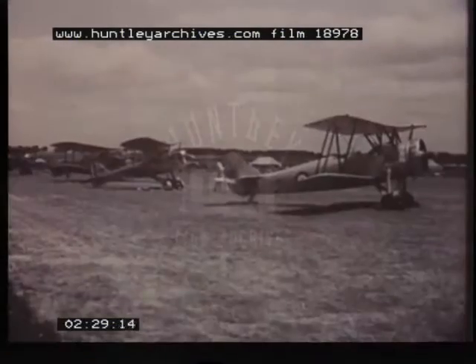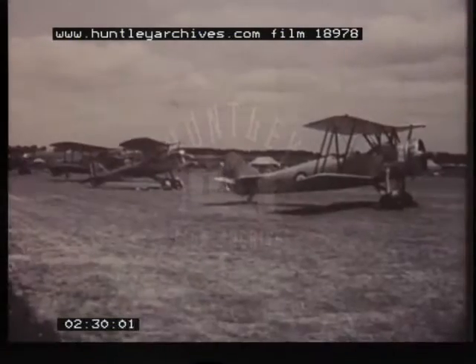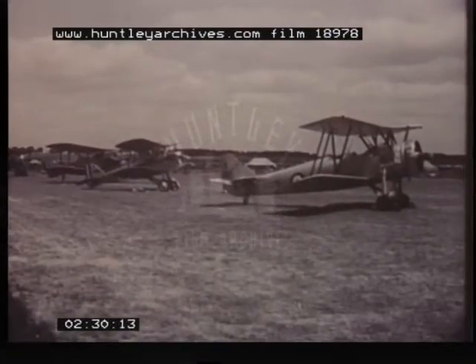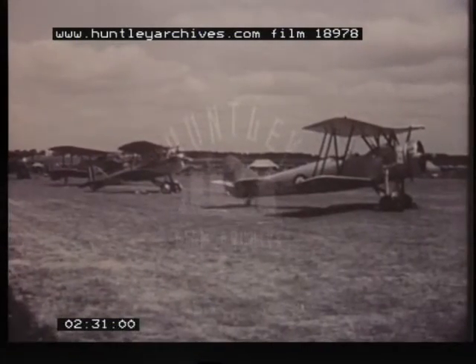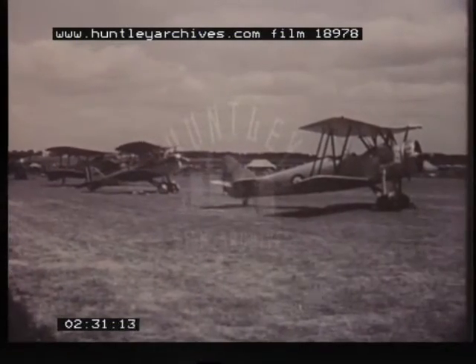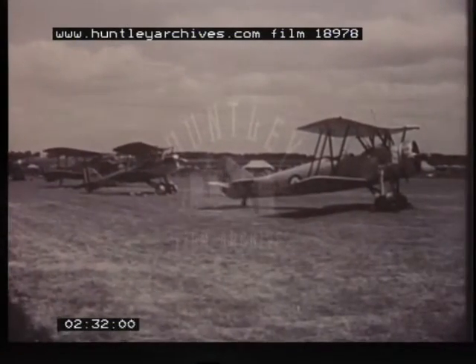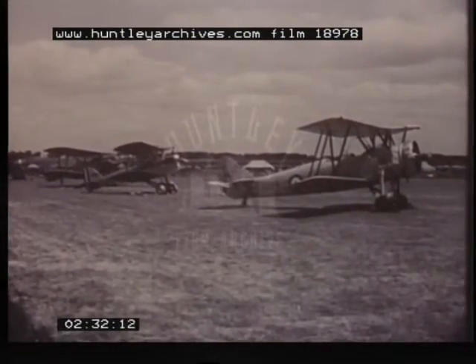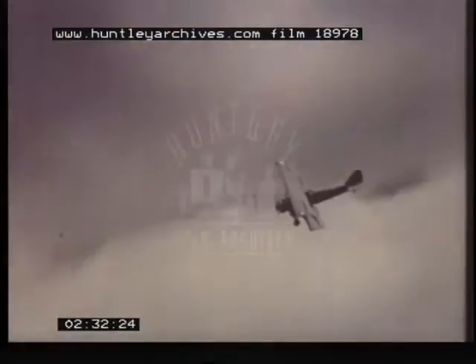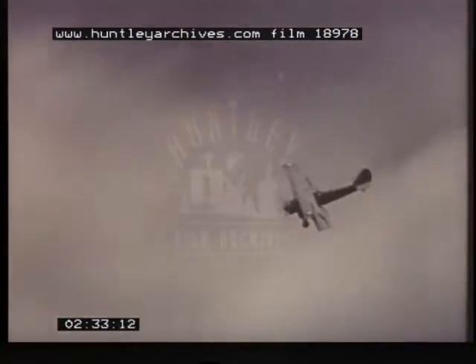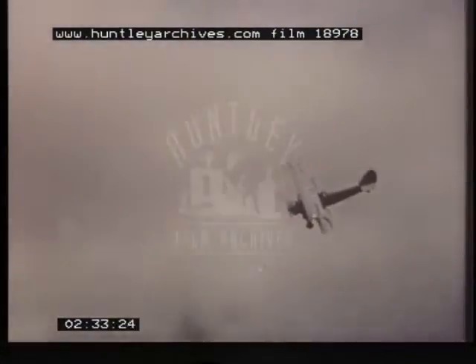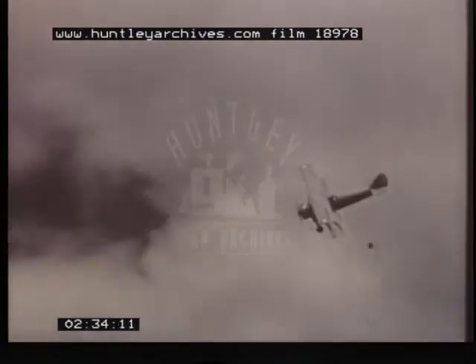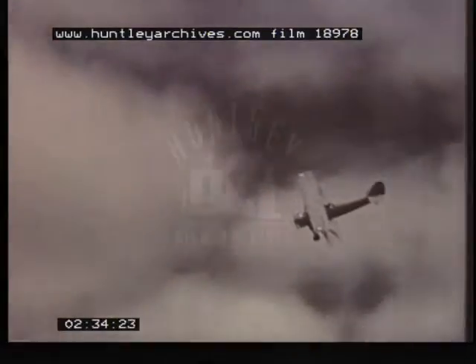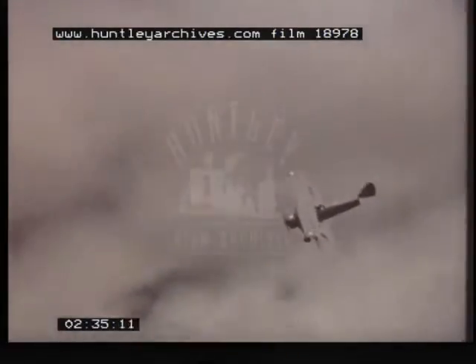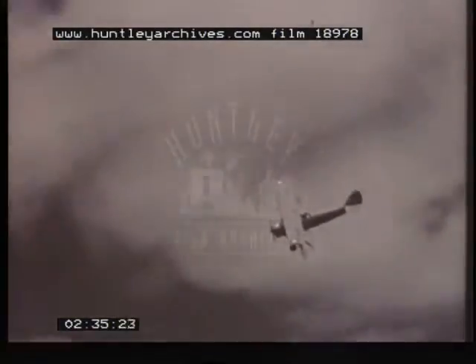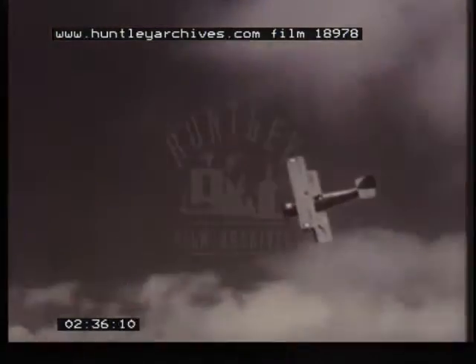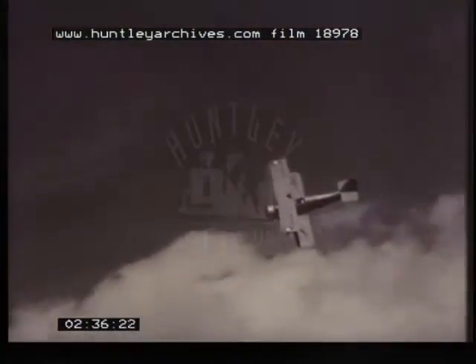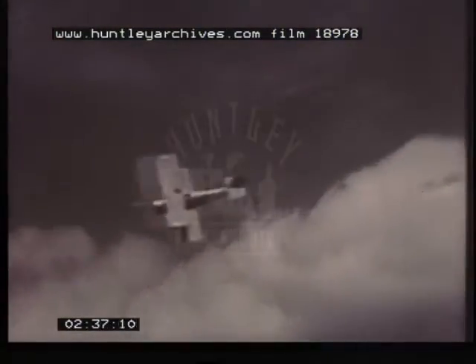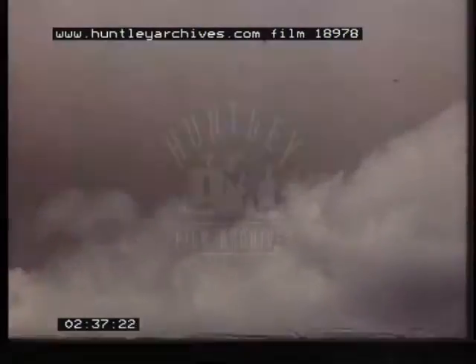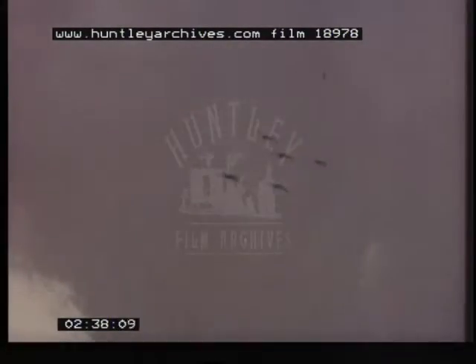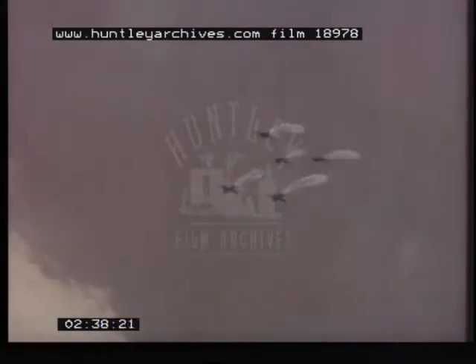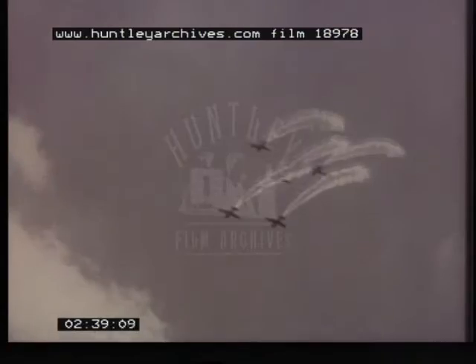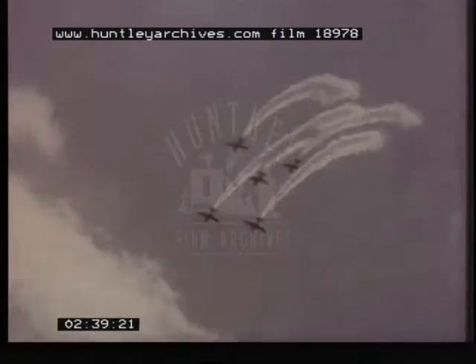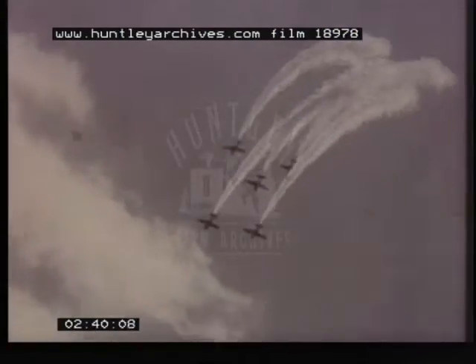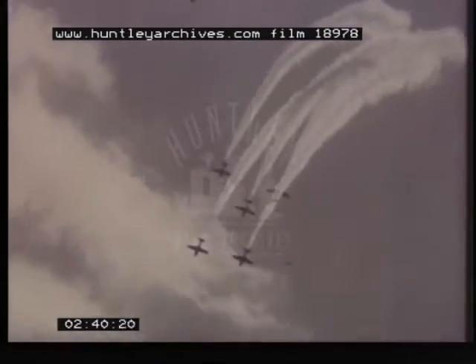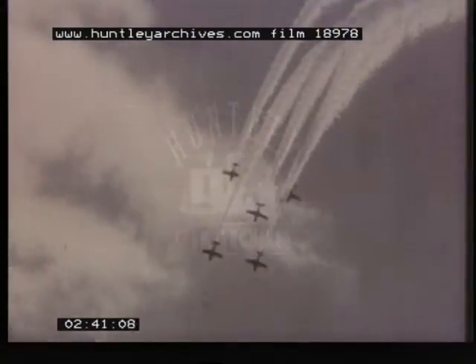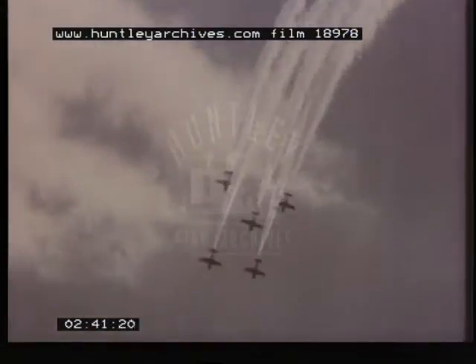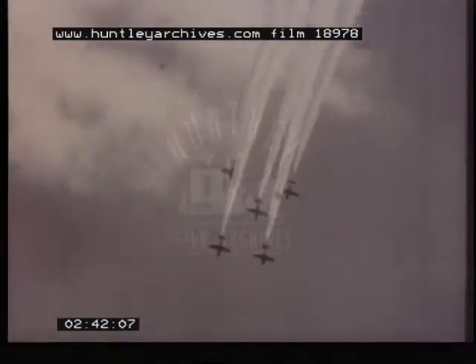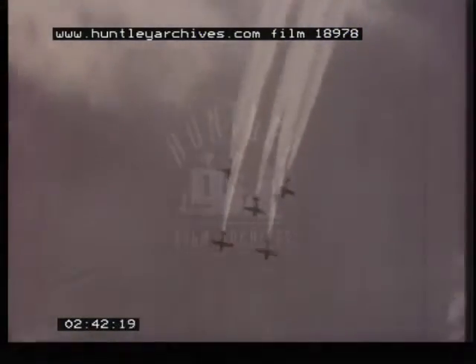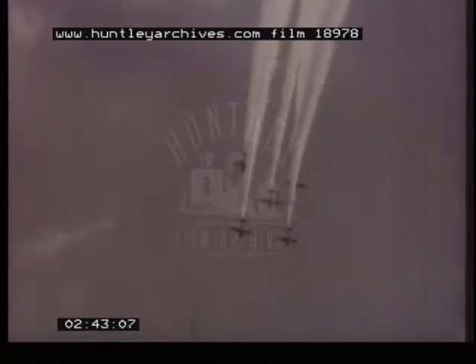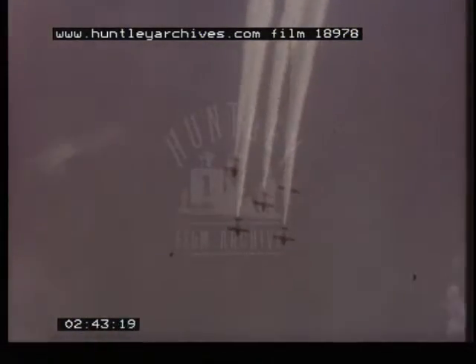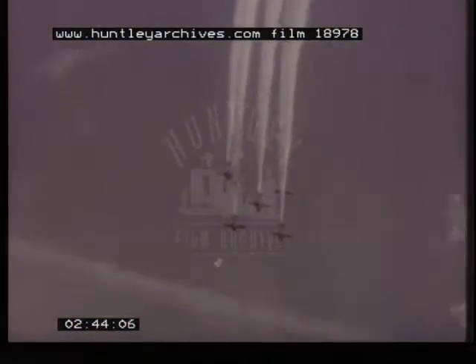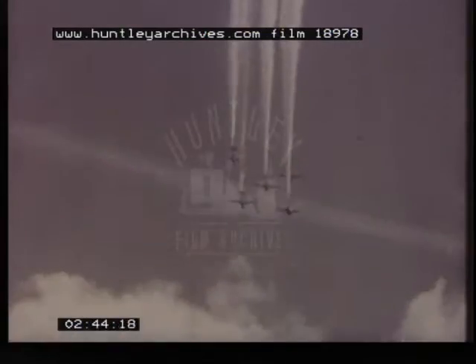In 1932, the Royal Air Force adopted the well-known Avro Tutor as its standard trainer. Today's basic trainer is appropriately a jet, the two-seater Provost. These Provosts are flown by the instructors of the Central Flying School.